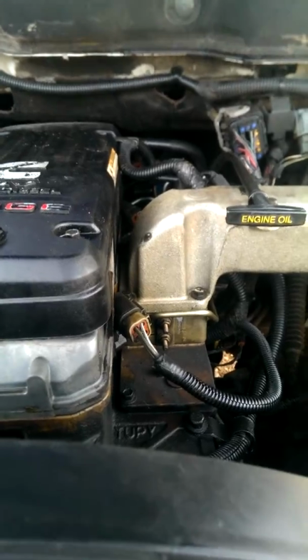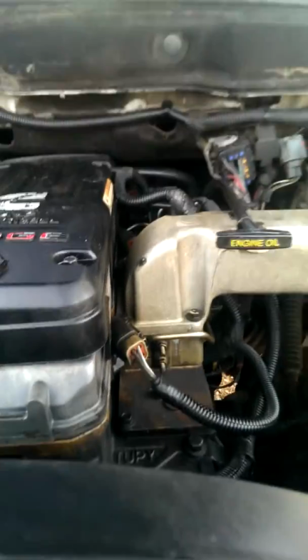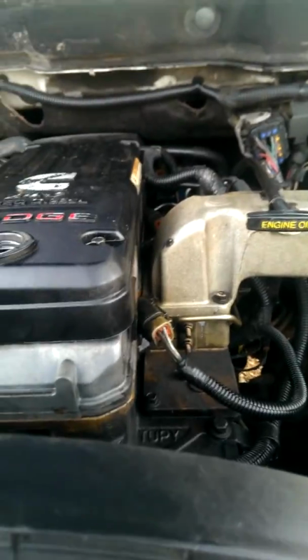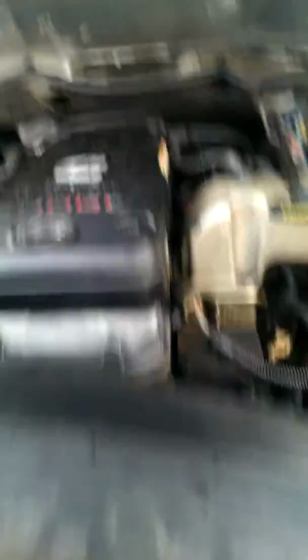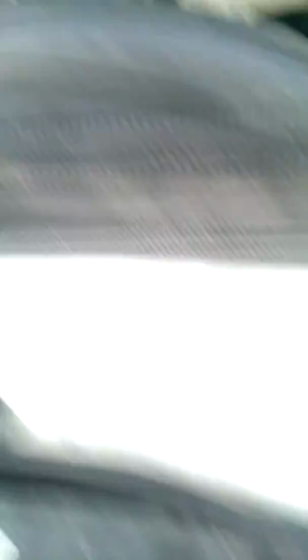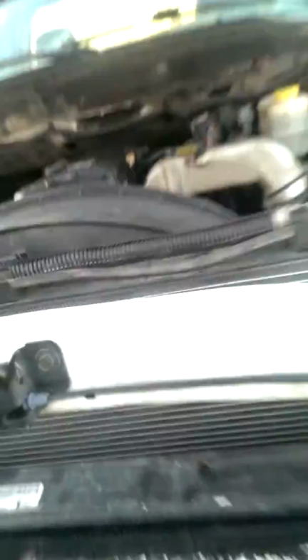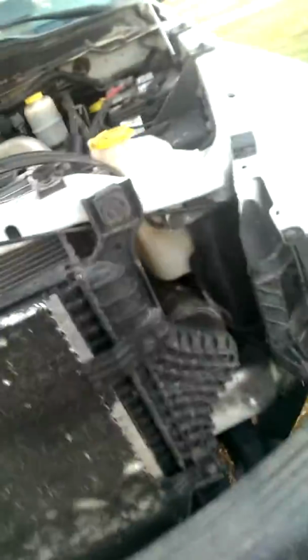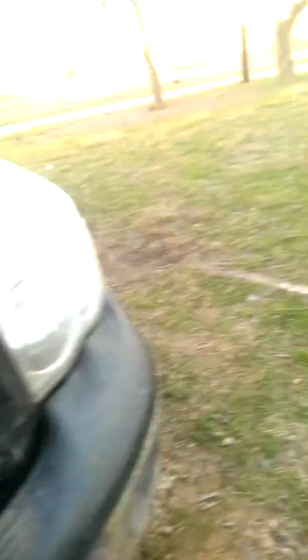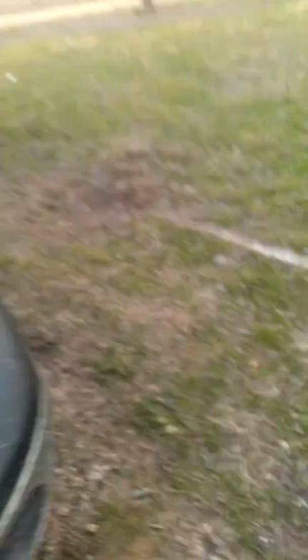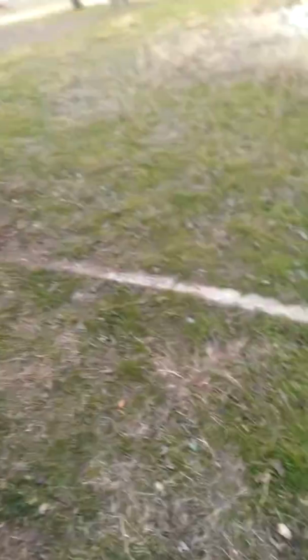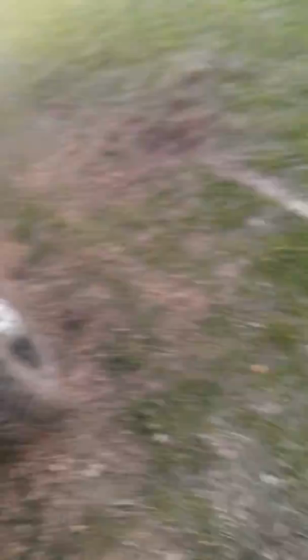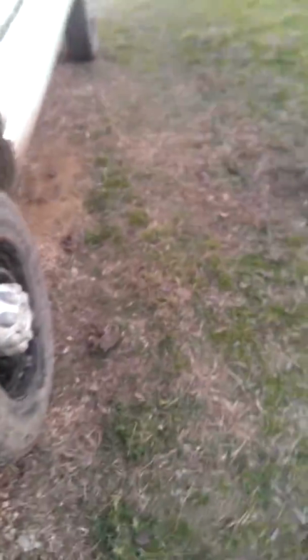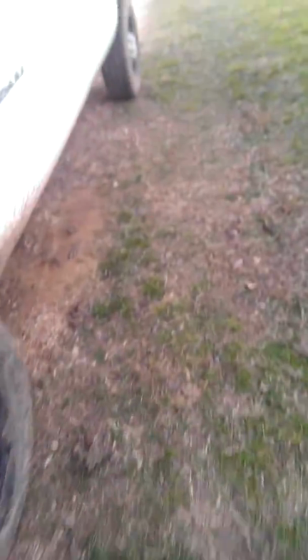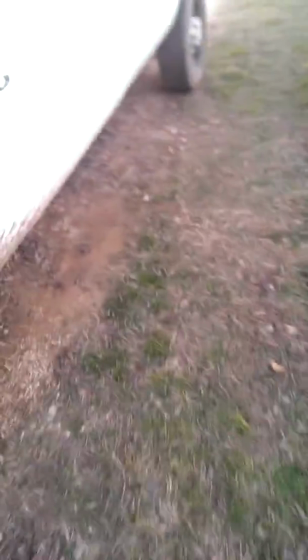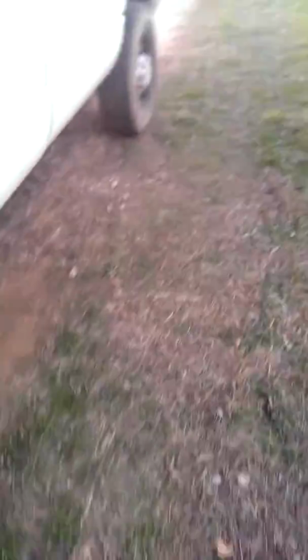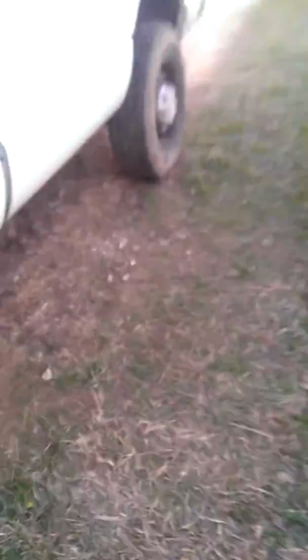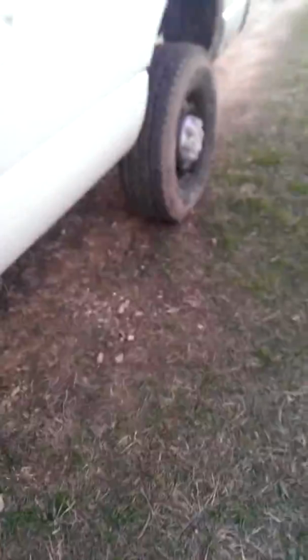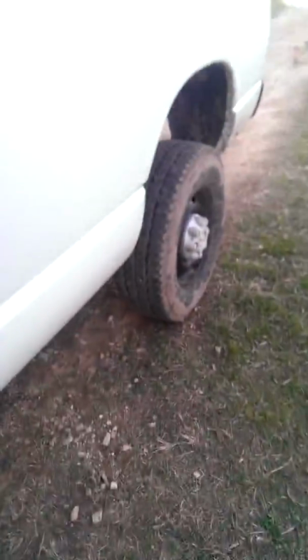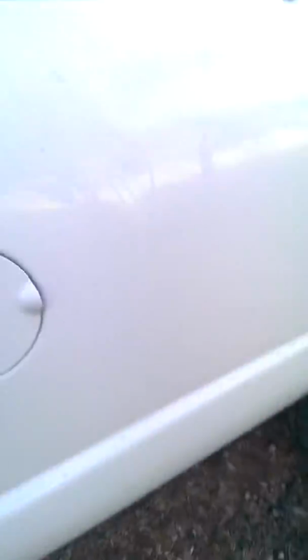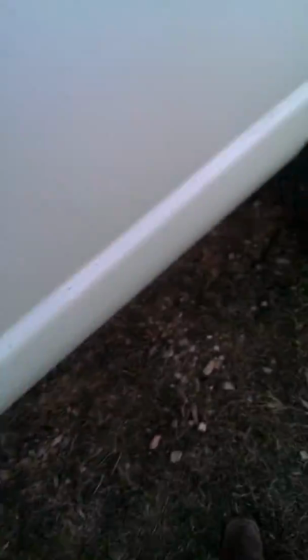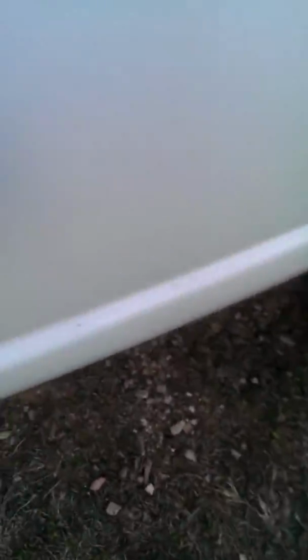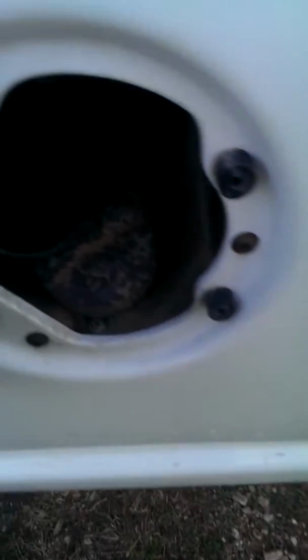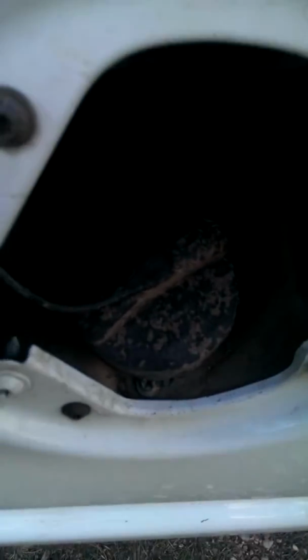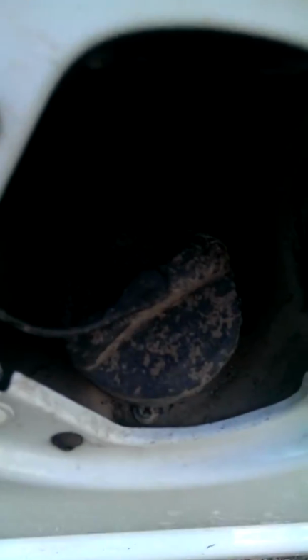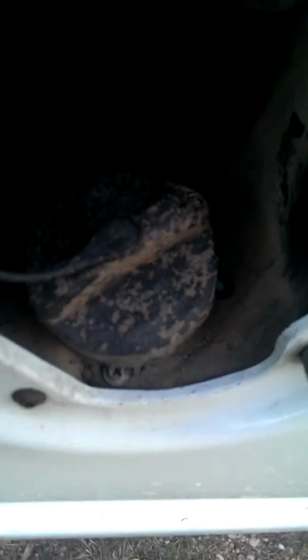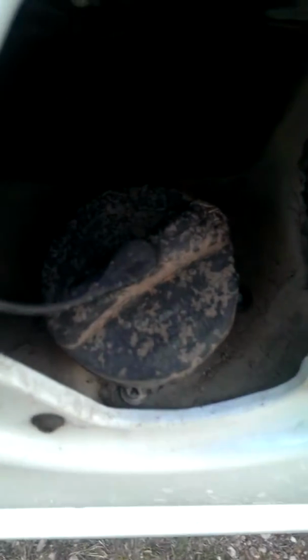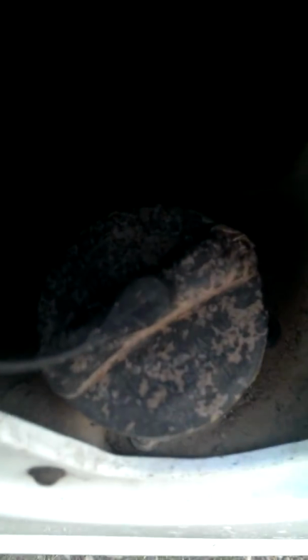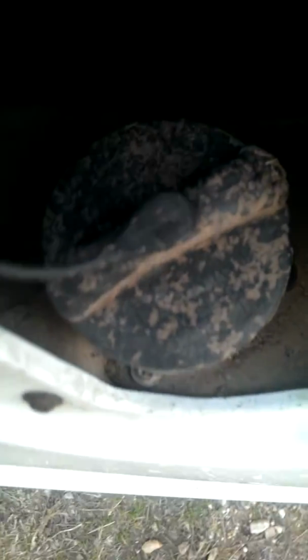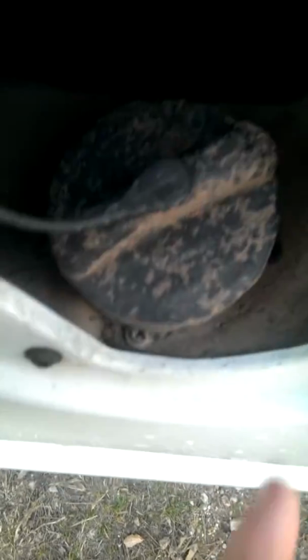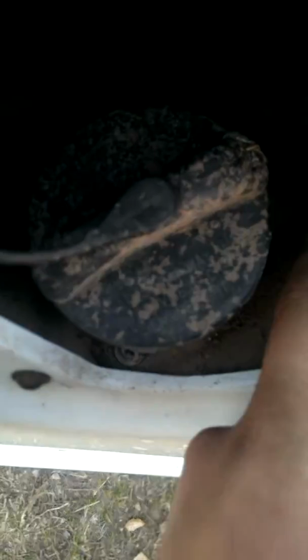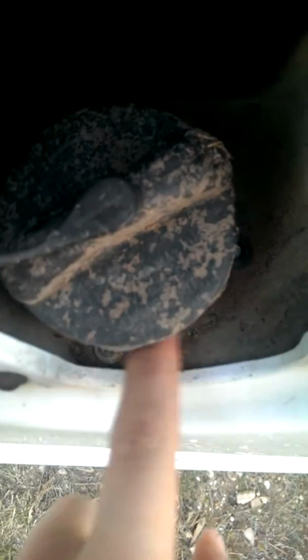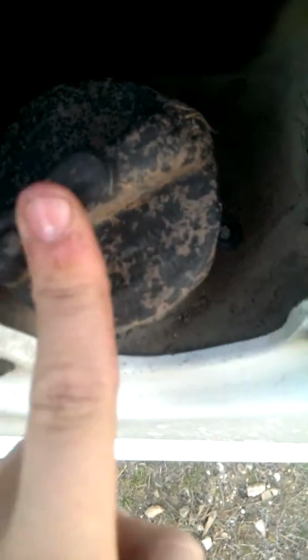Ain't too bad, but you know, it is what it is. Also got the gas cap situation fixed. Took it out of one of them salvage parts trucks. That sucker was just hanging down there near the frame, so I got the whole assembly in here.